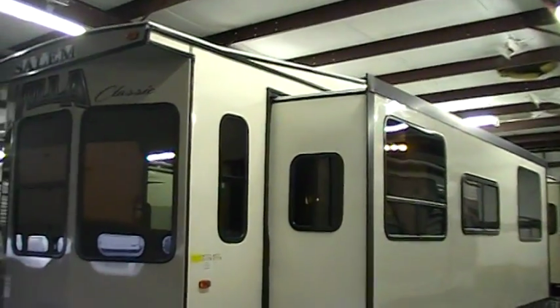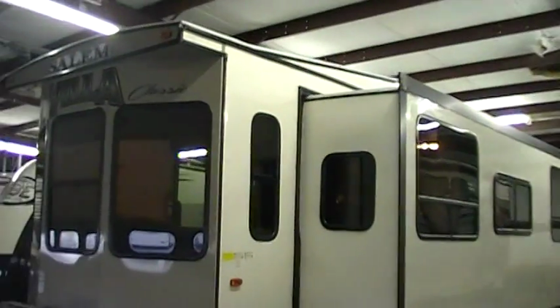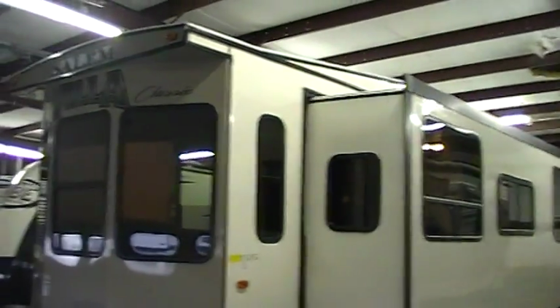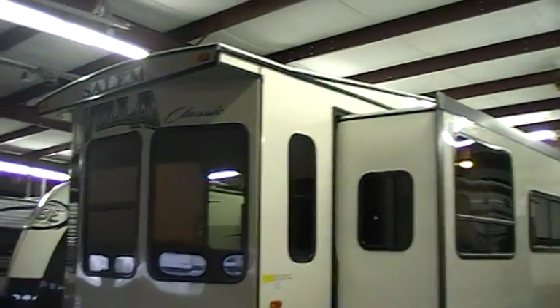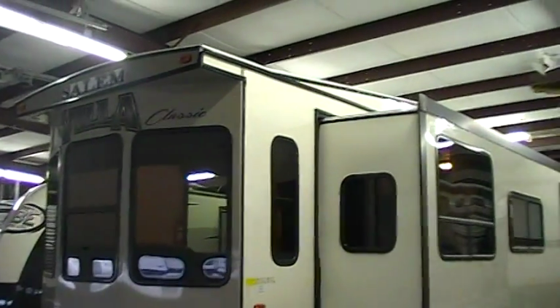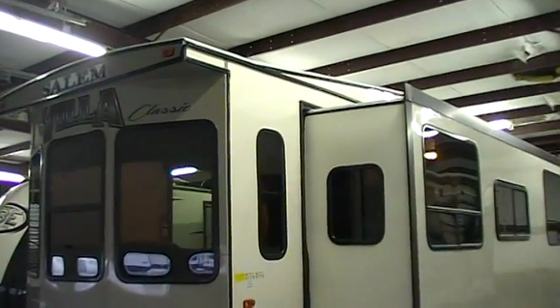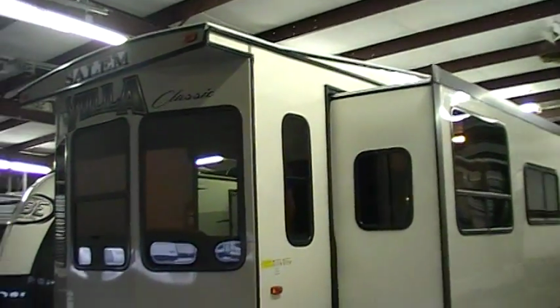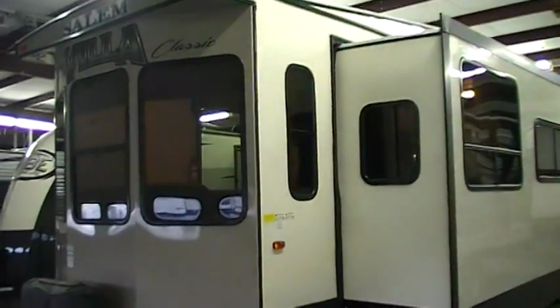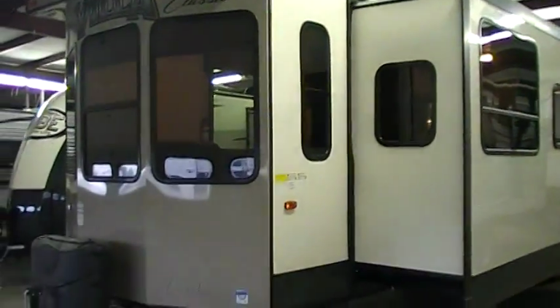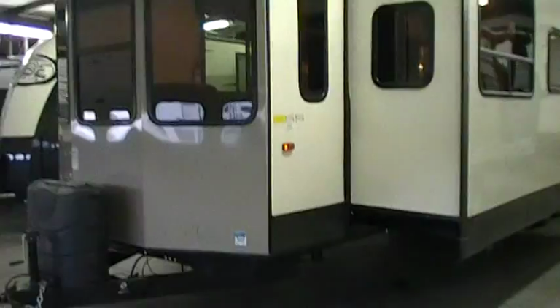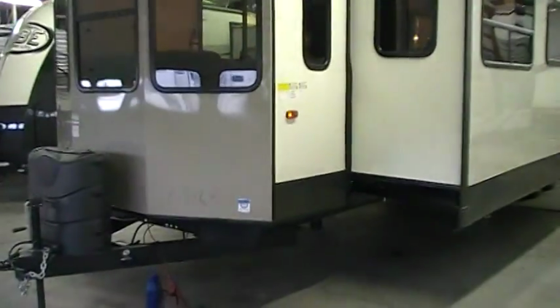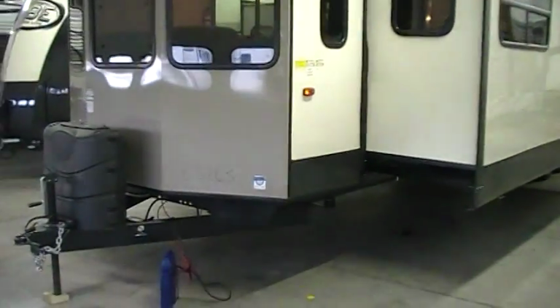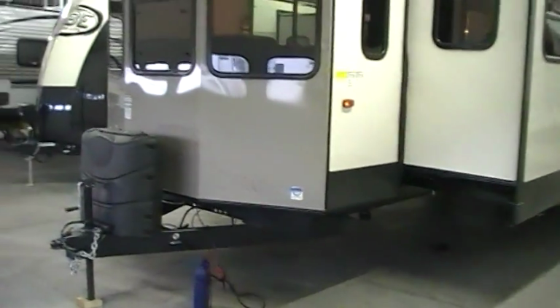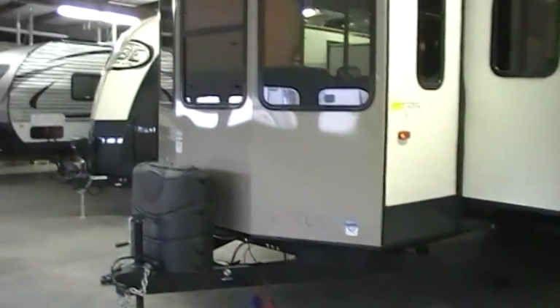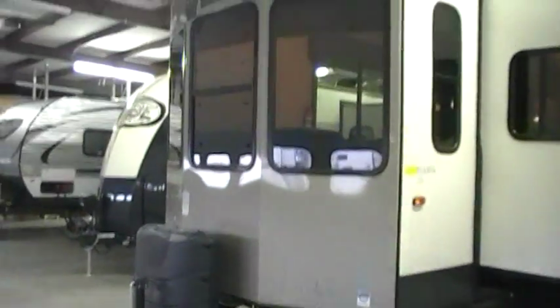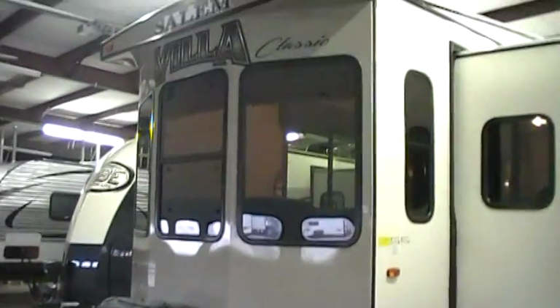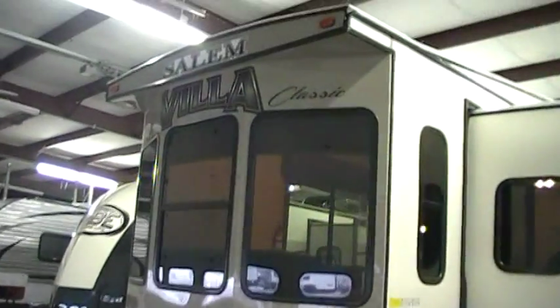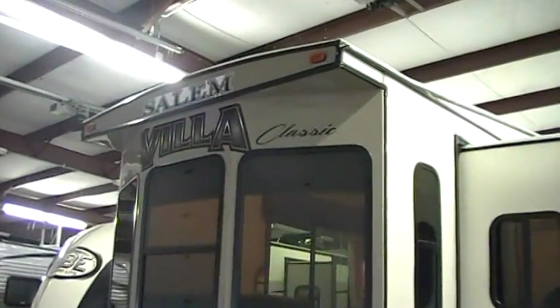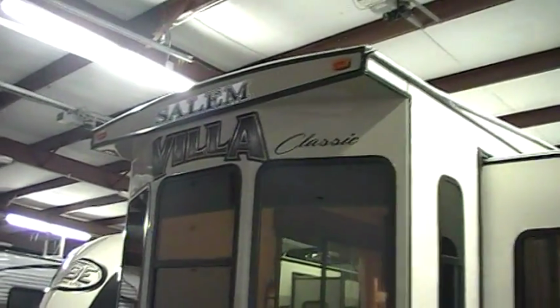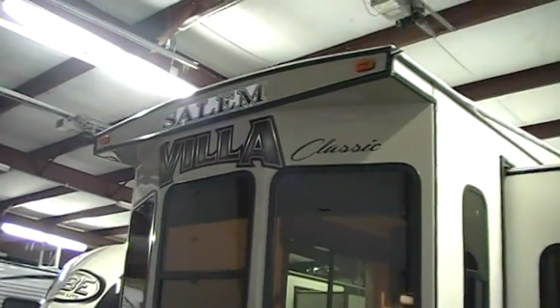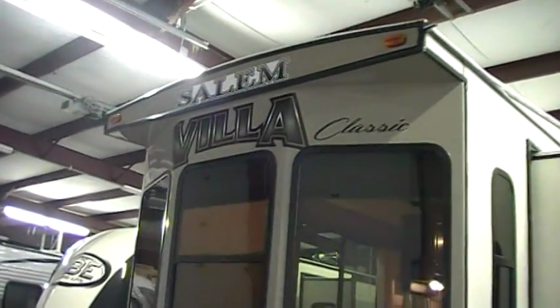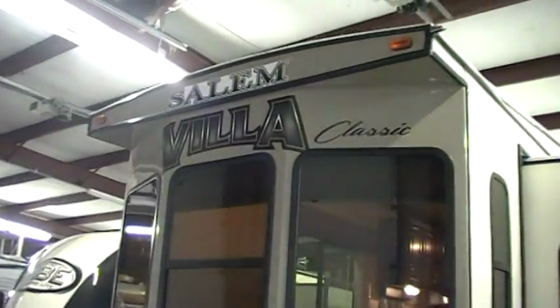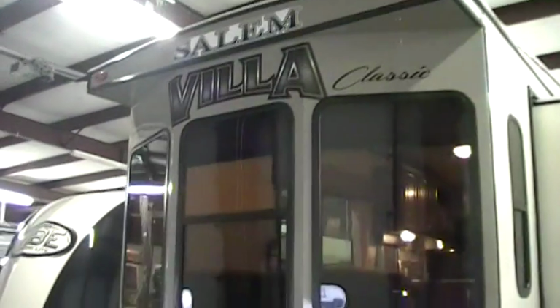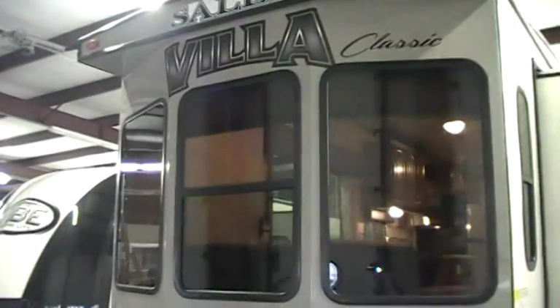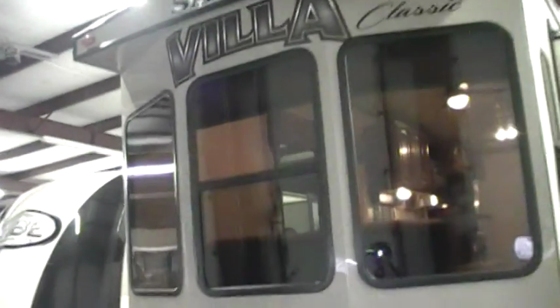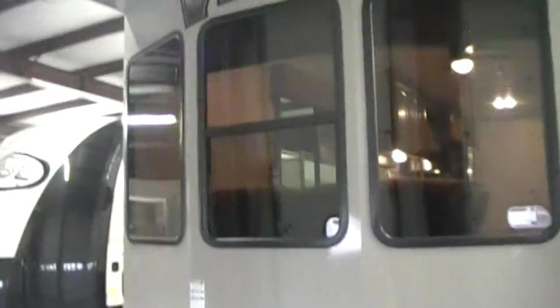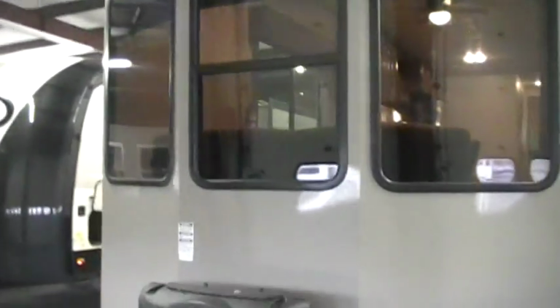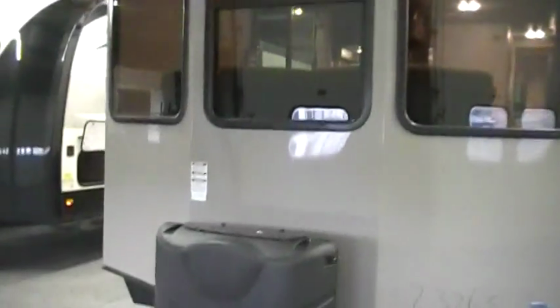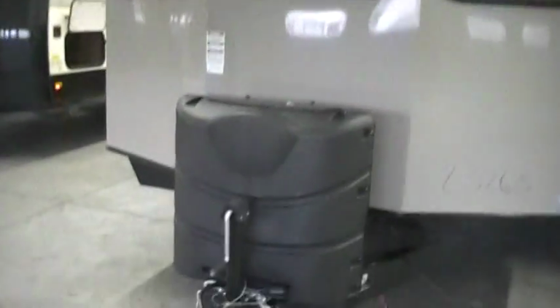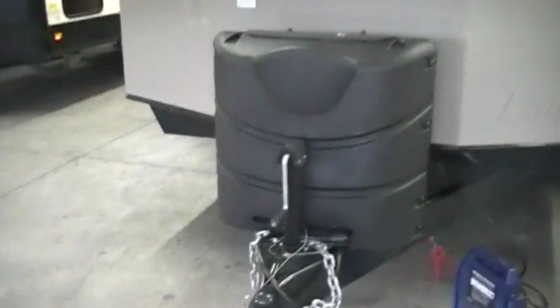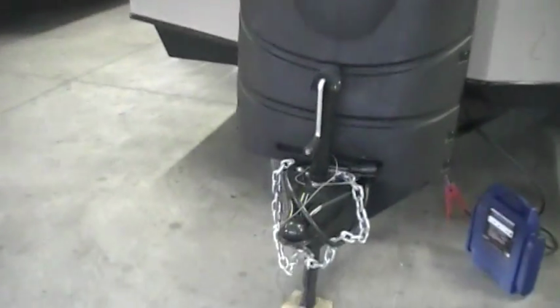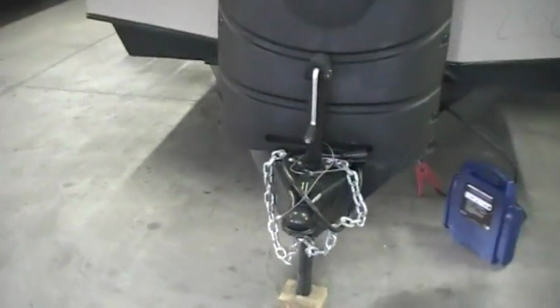Hi and welcome to another All About RVs video. Today we're looking at a brand new 2015 and a half Salem Villa Classic. We'll take a few minutes walking around the outside and the inside of this coach.